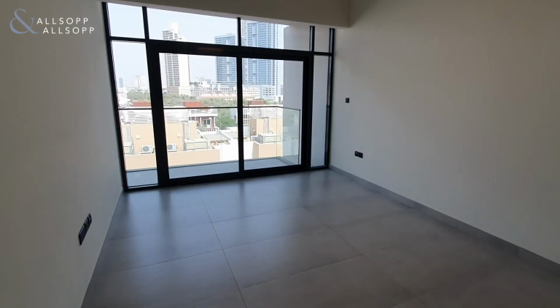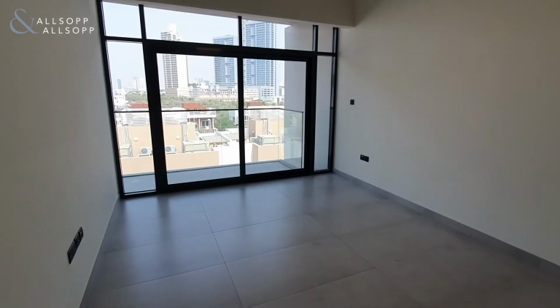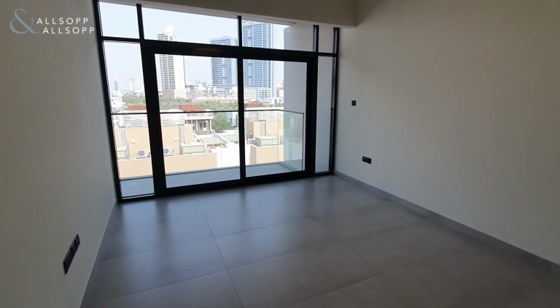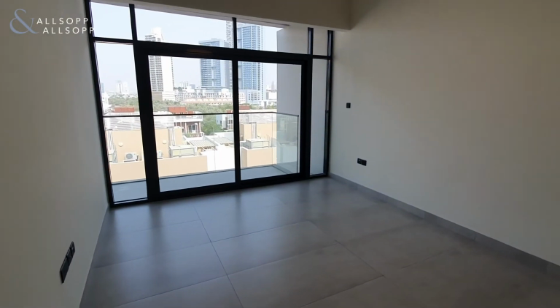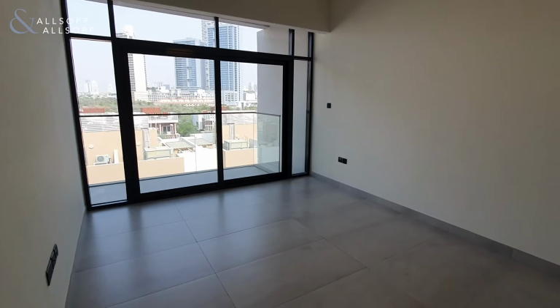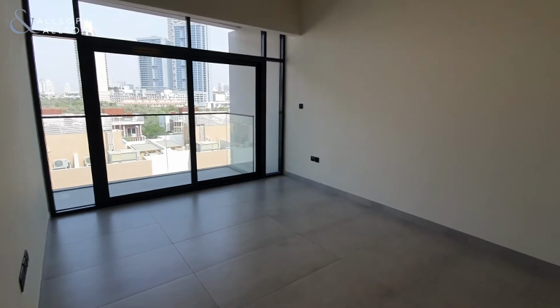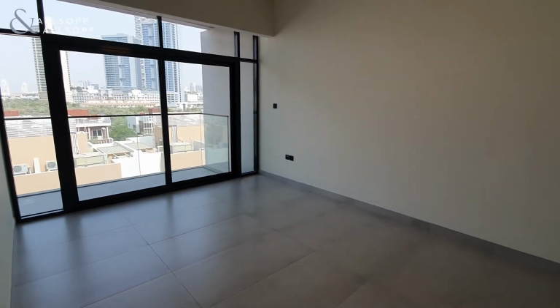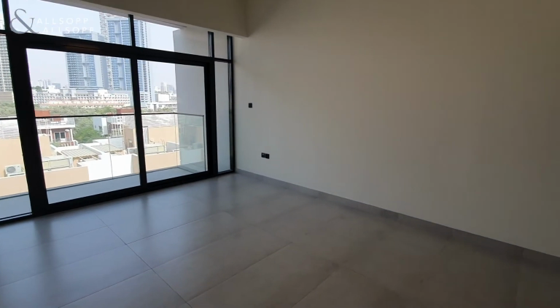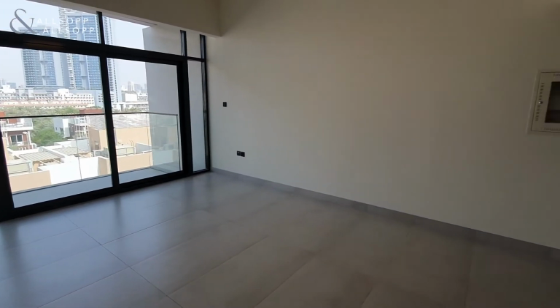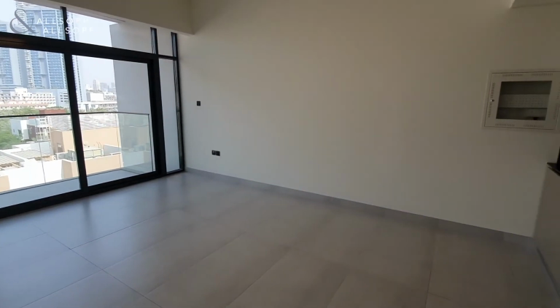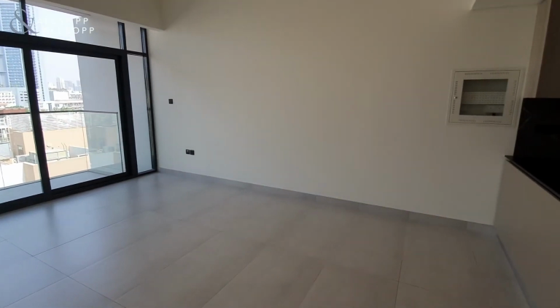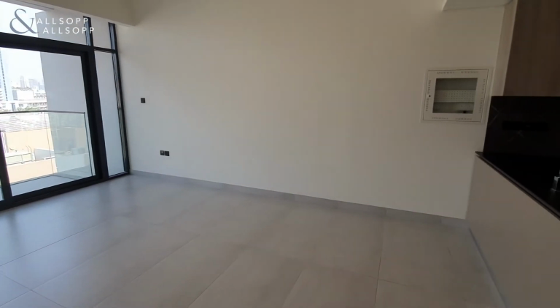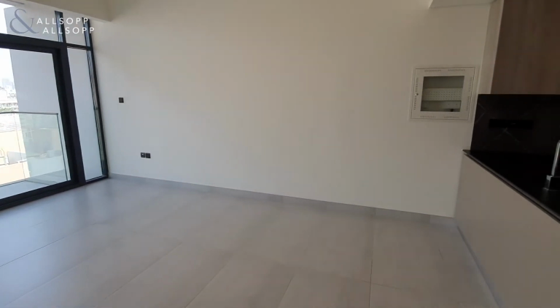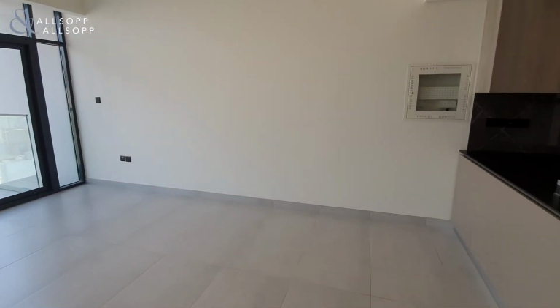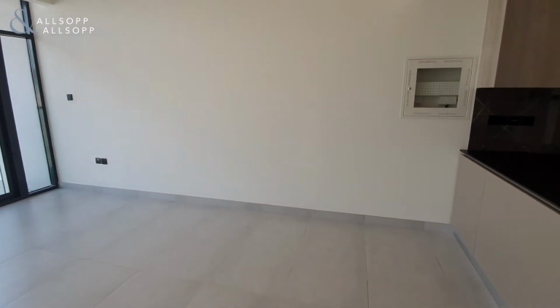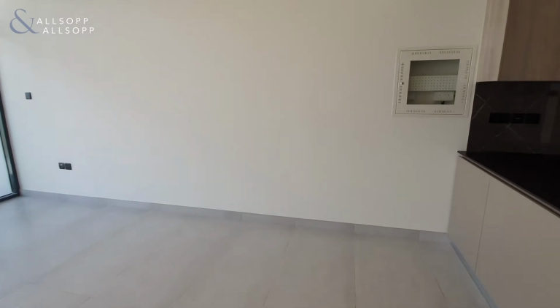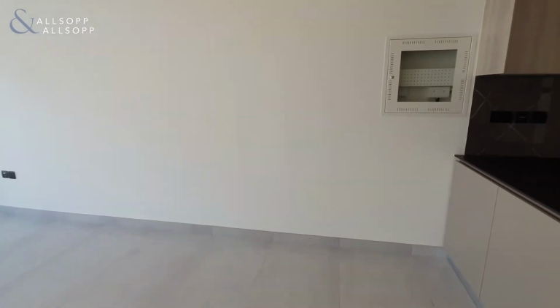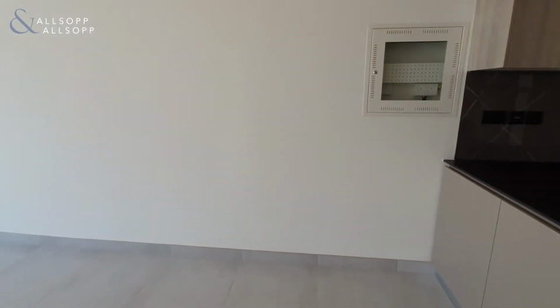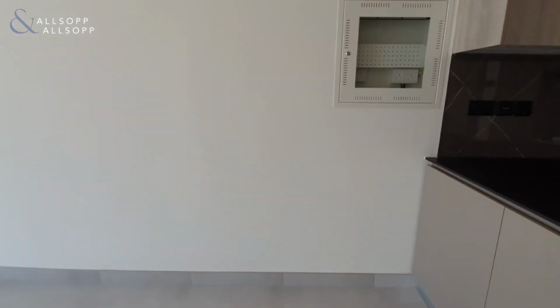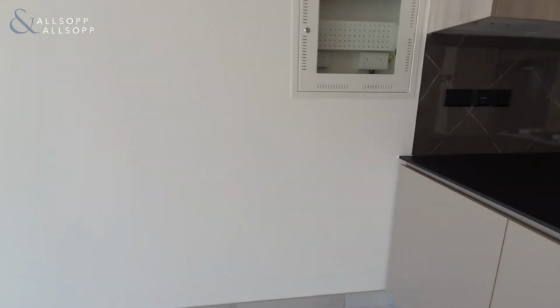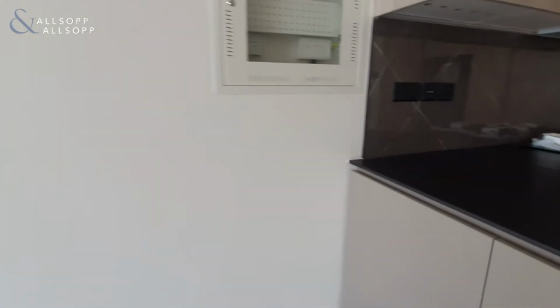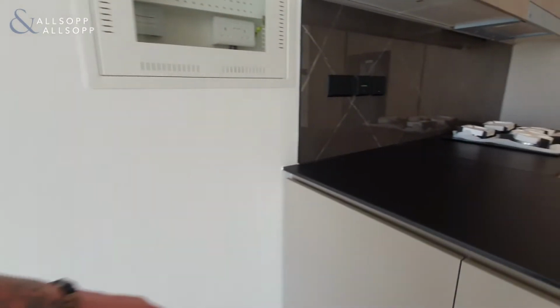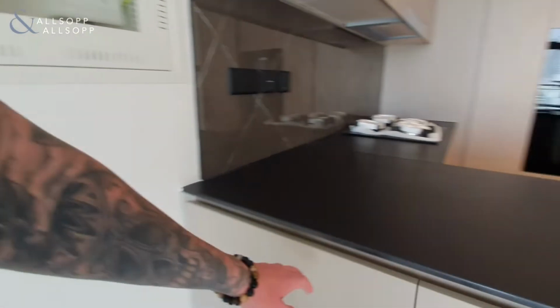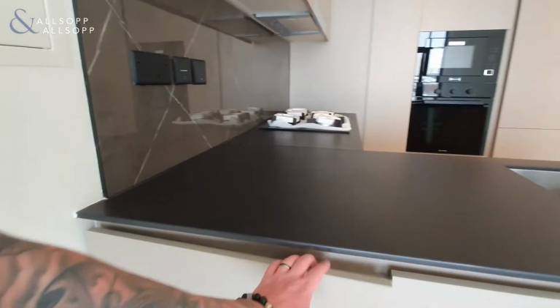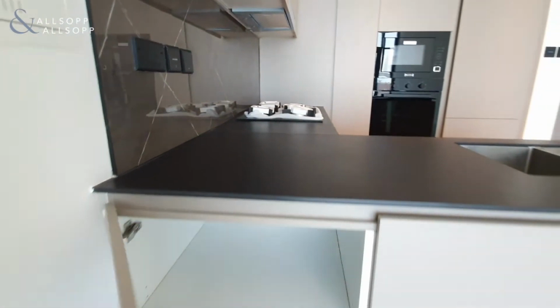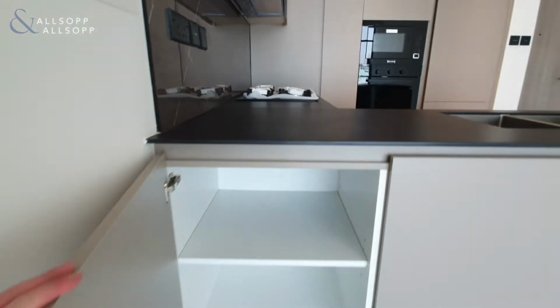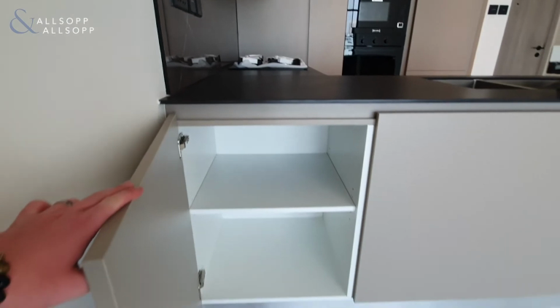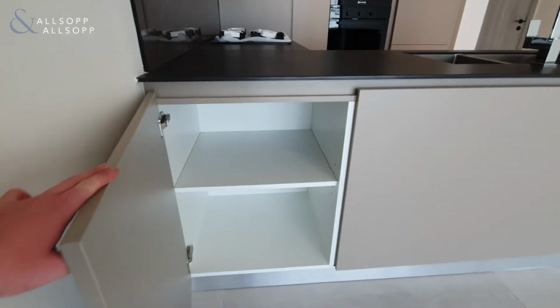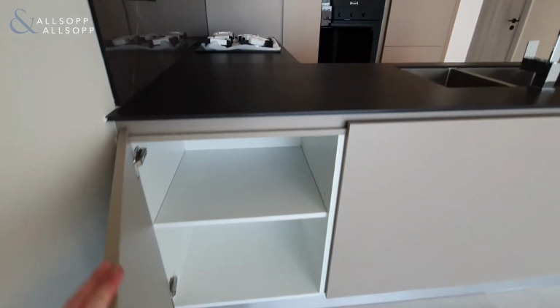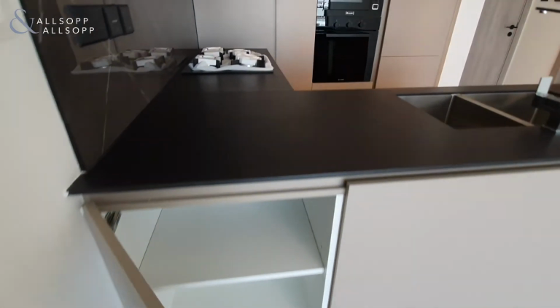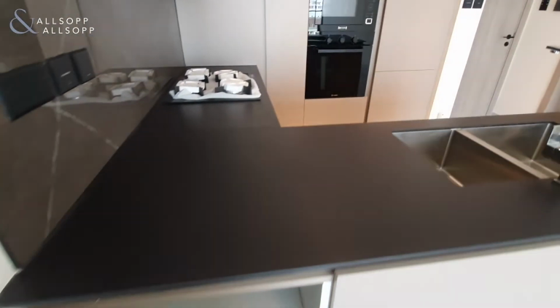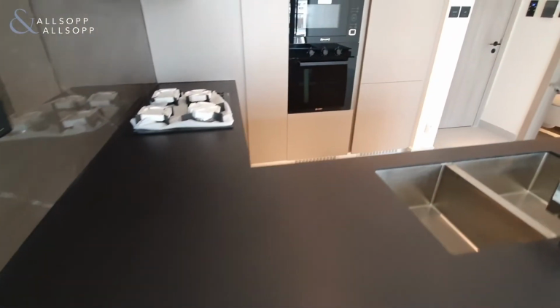Of course the main focal point is the floor-to-ceiling windows opening out onto your large JVC view. In the back here you also have an additional handy storage compartment utilising the back corner of the kitchen.